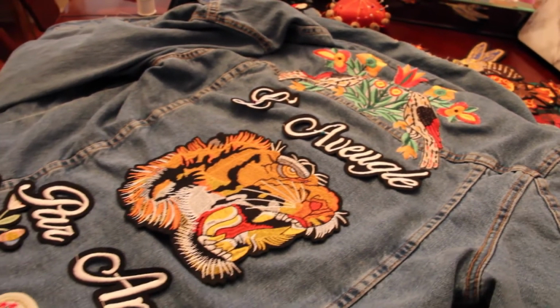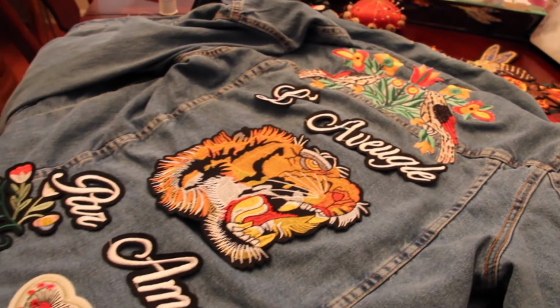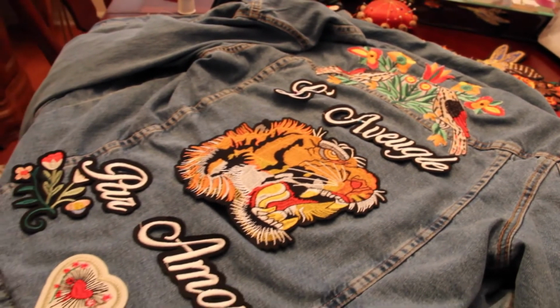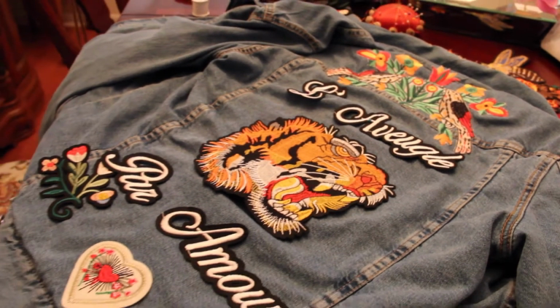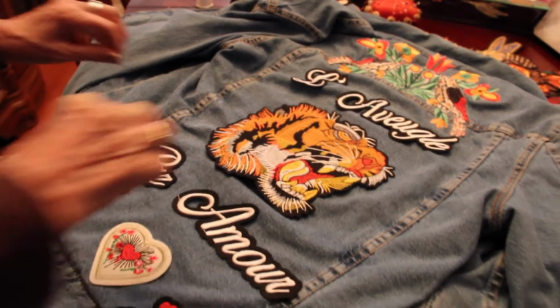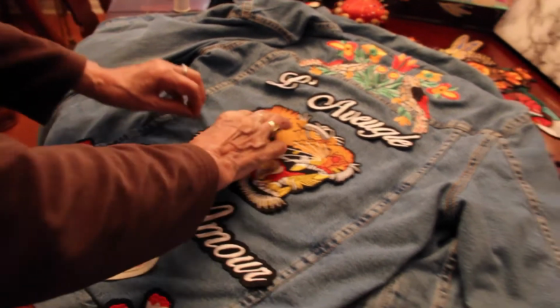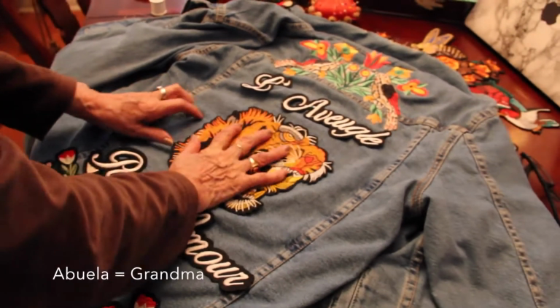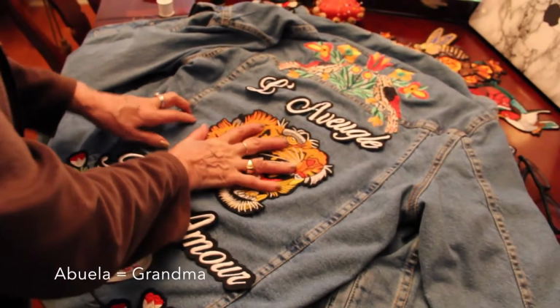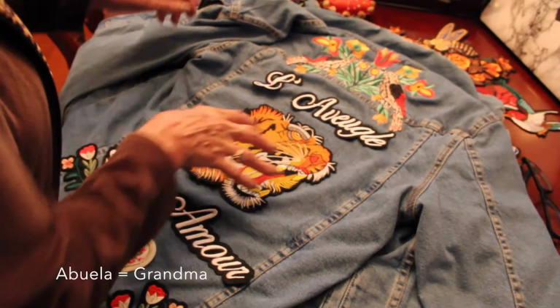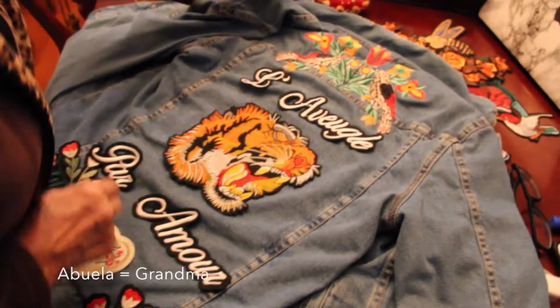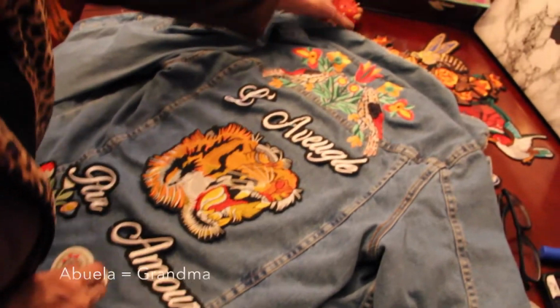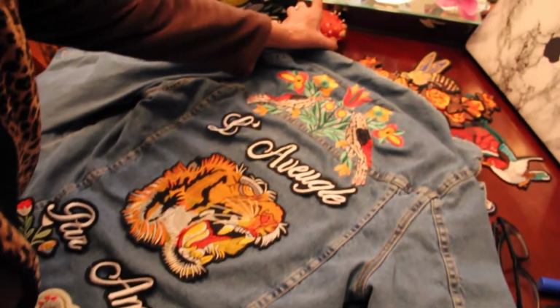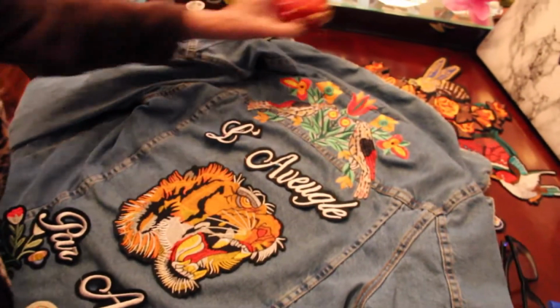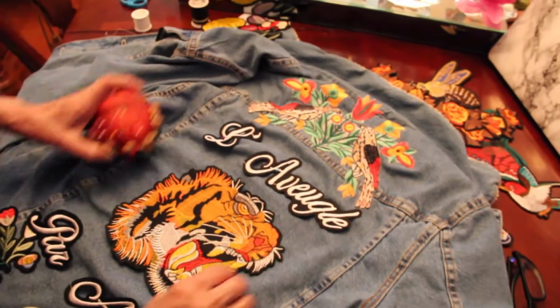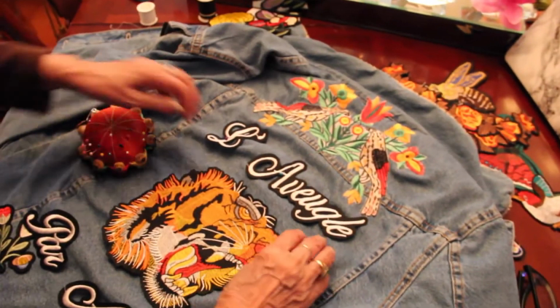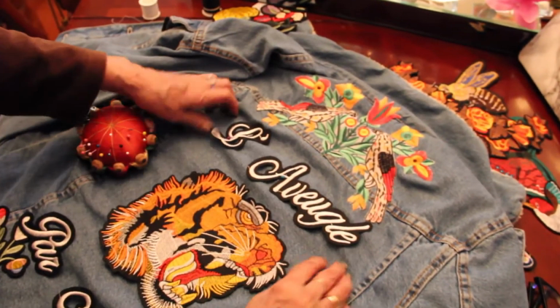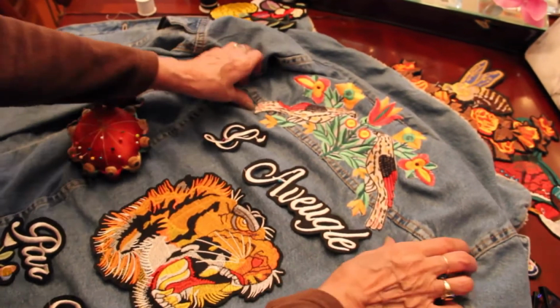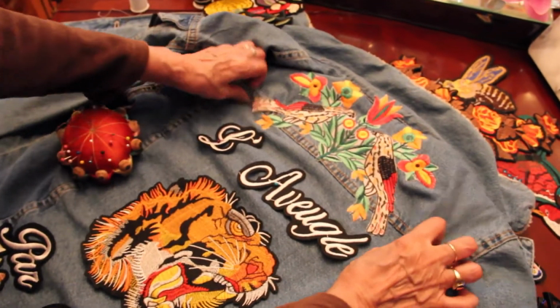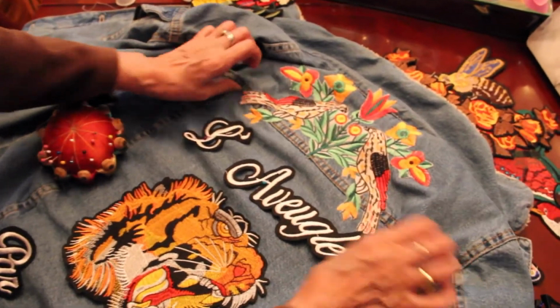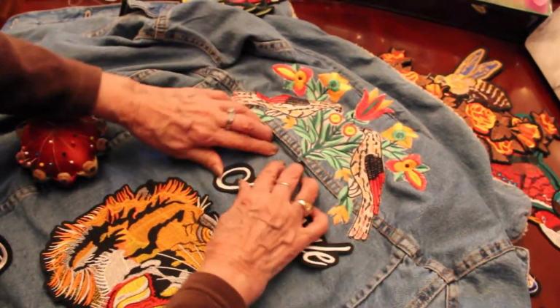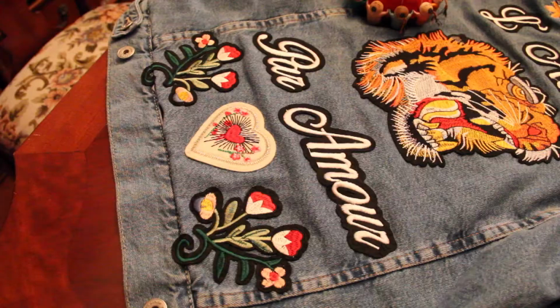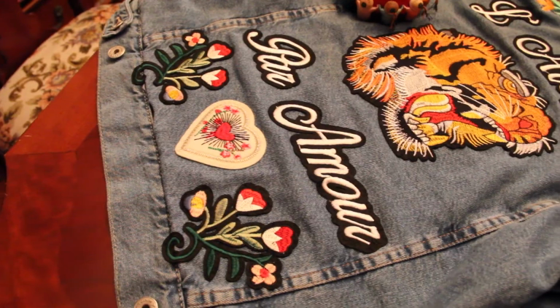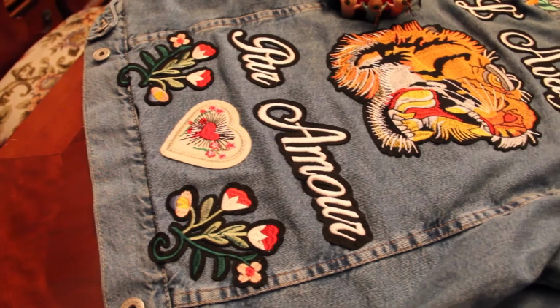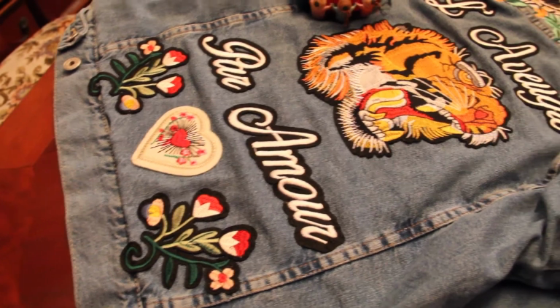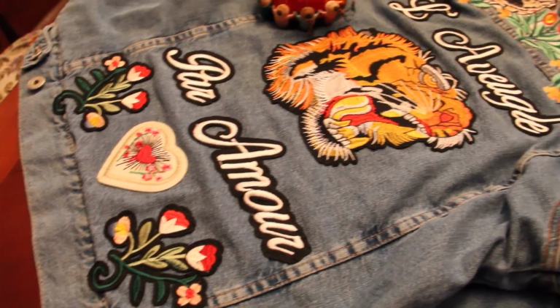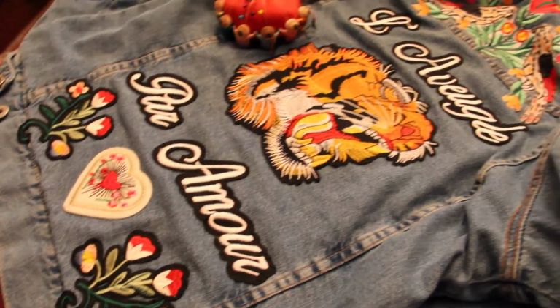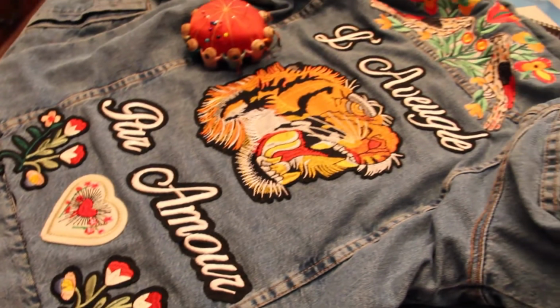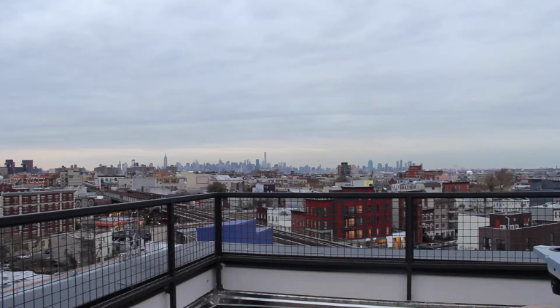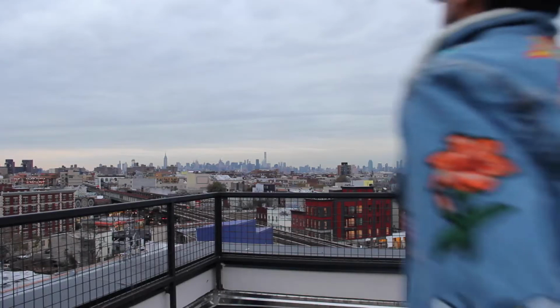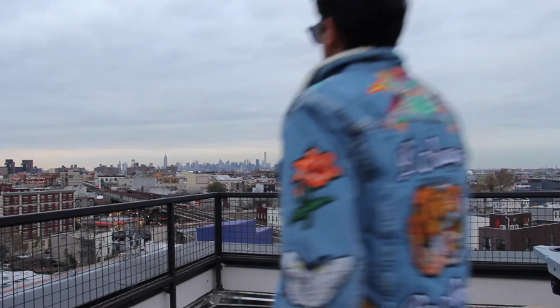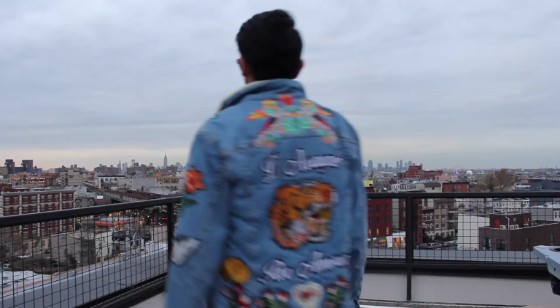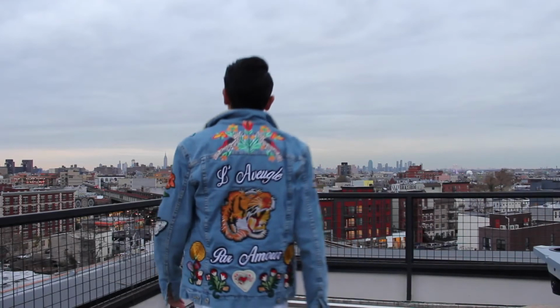Pro tip: get yourself an abuela to help you with the stitching. My grandma saw me doing it on my own and she volunteered to help me. Grandmas are good with this stuff.